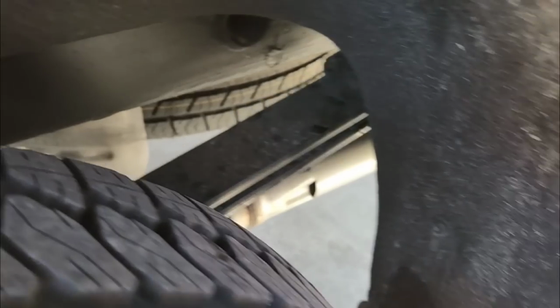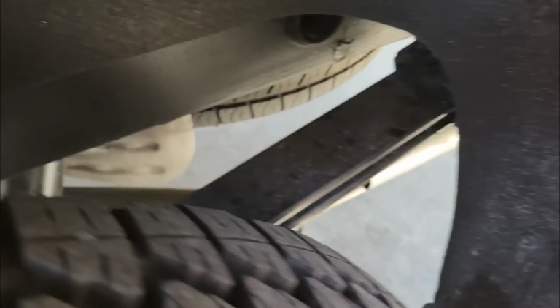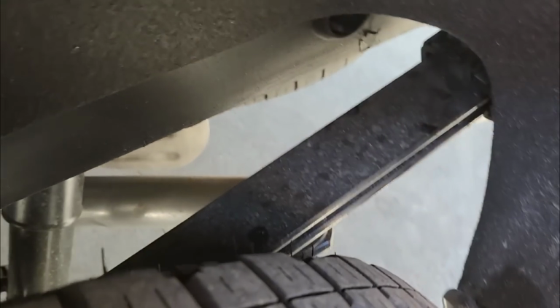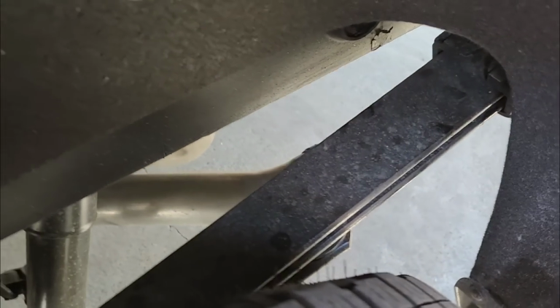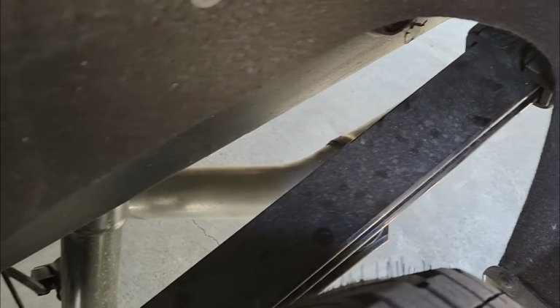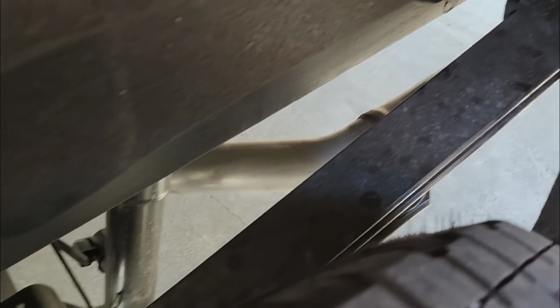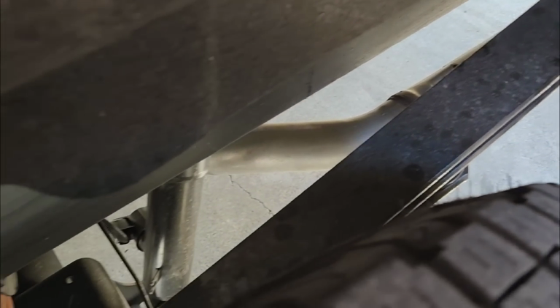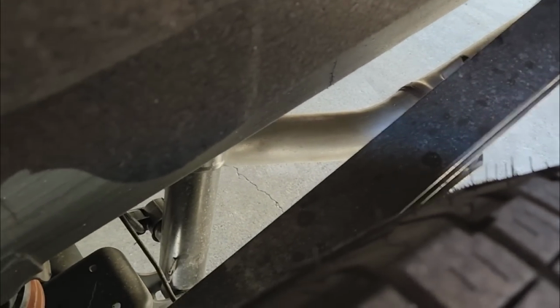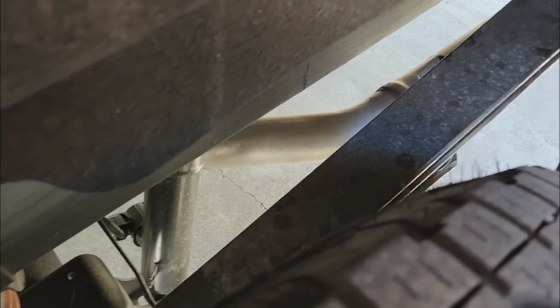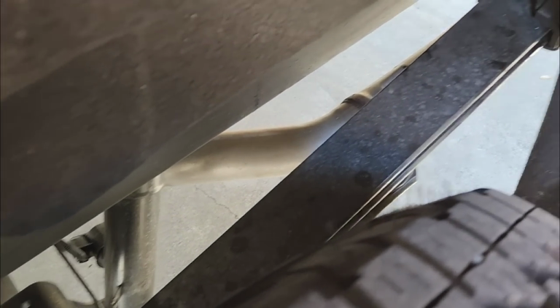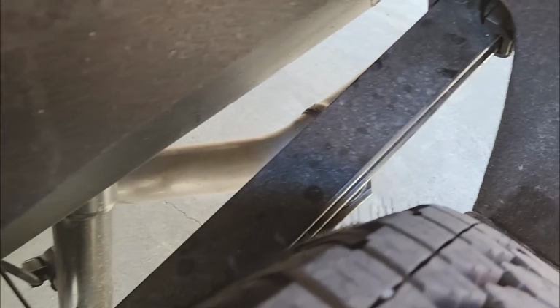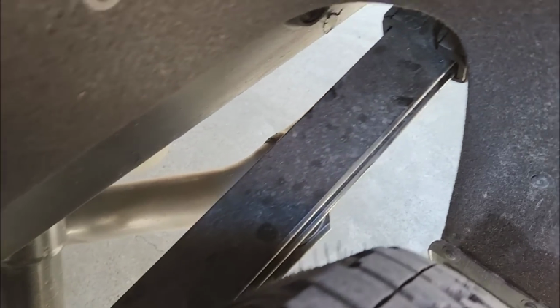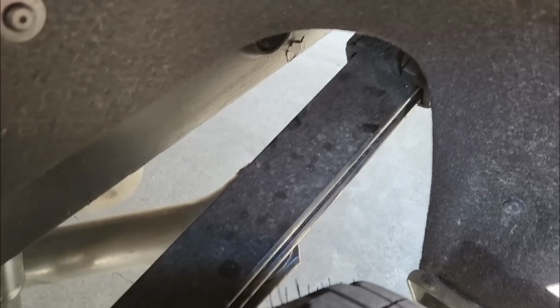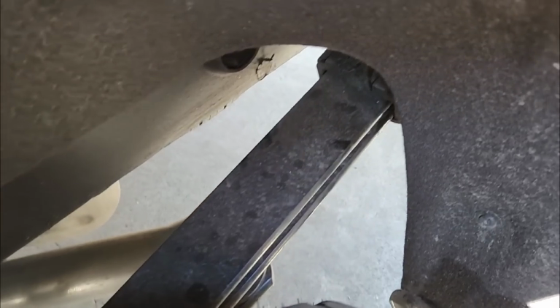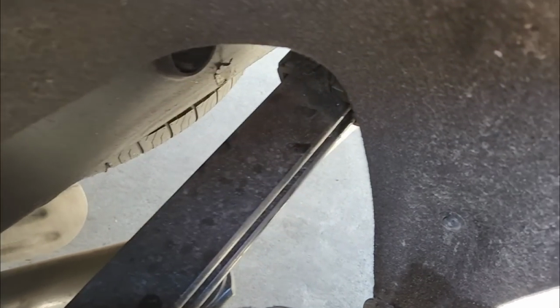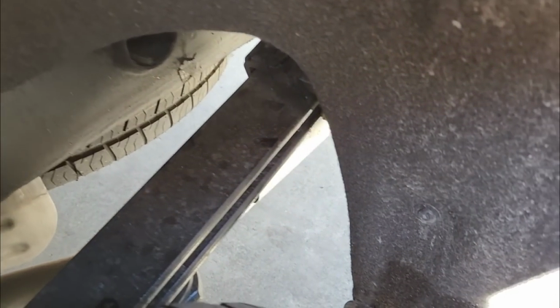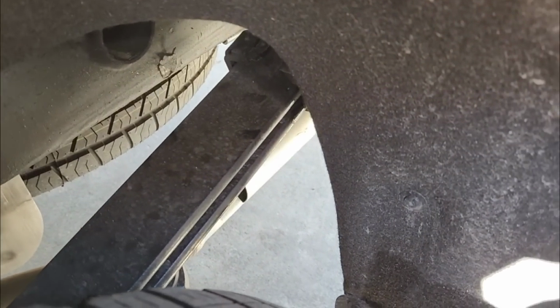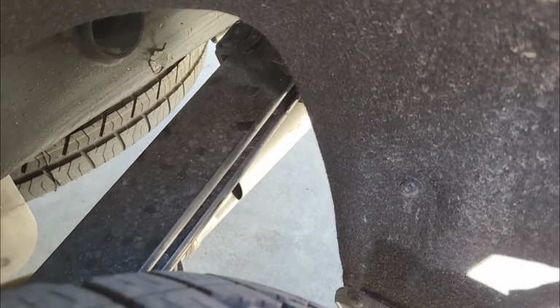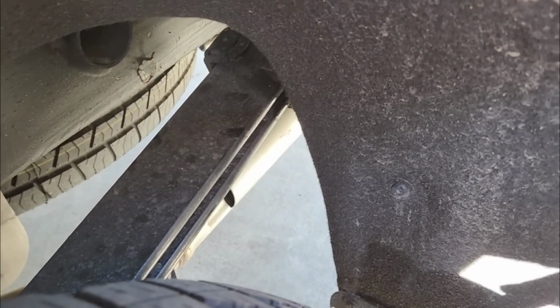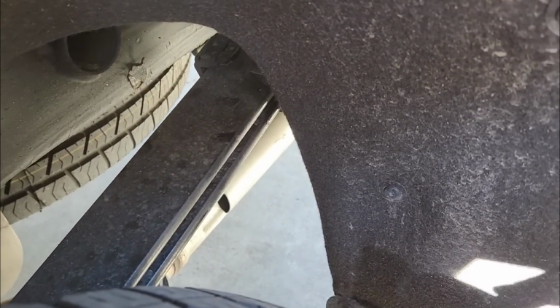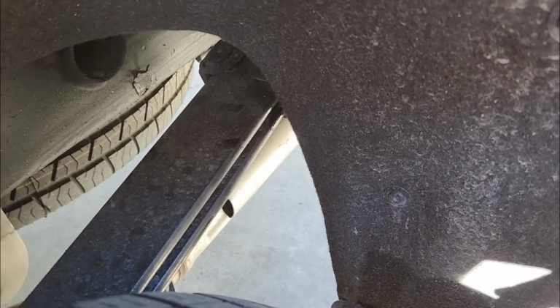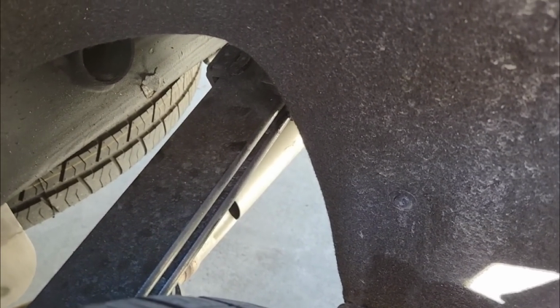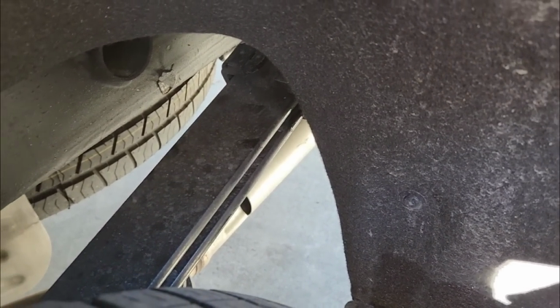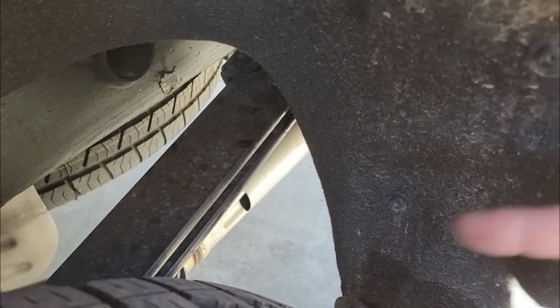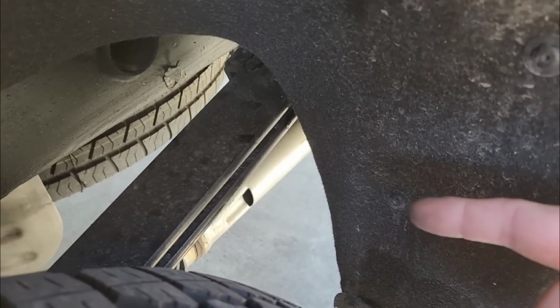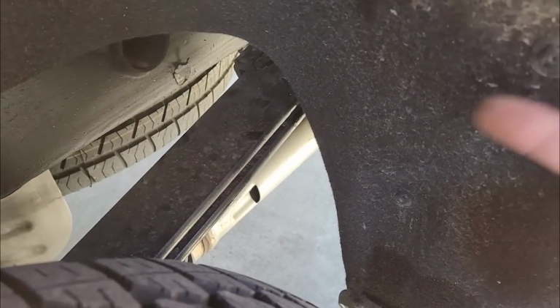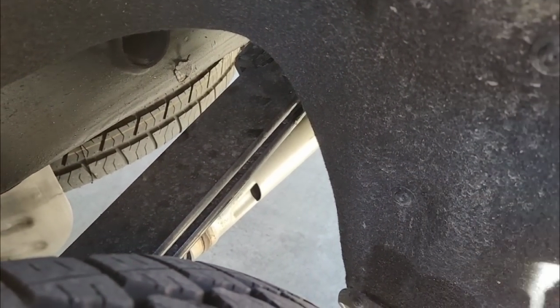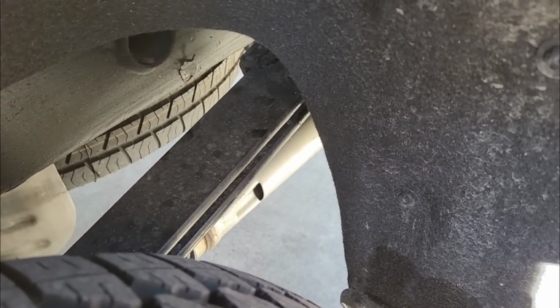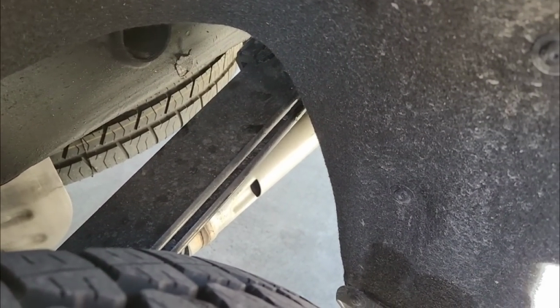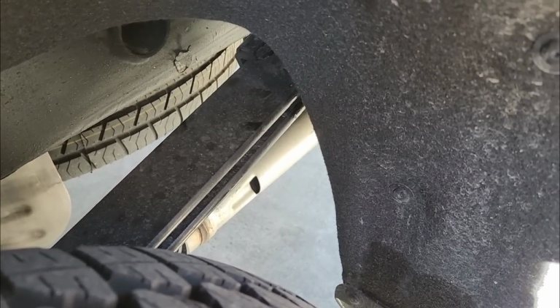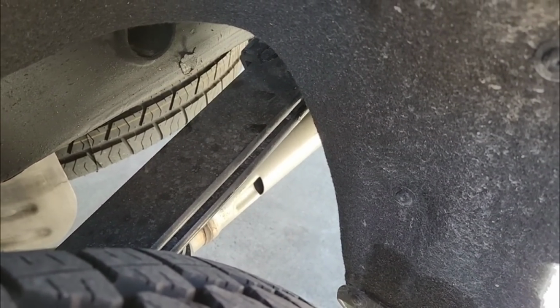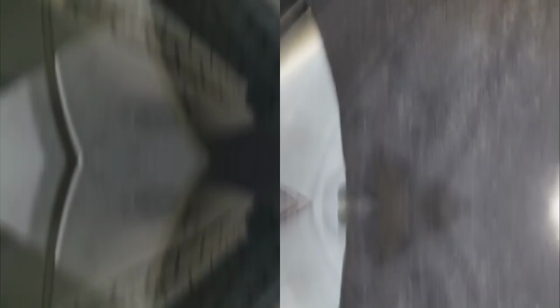It widens out in this area right here and then gets a little narrower over here. I don't know if that's a defect. Not exactly sure what's going on there, but it is certainly — if this is what's causing the noise, that's certainly what it is.